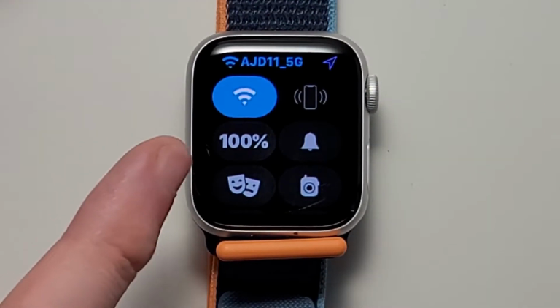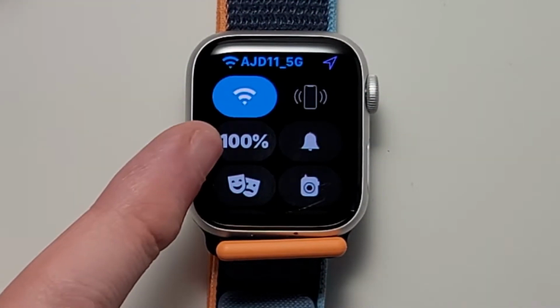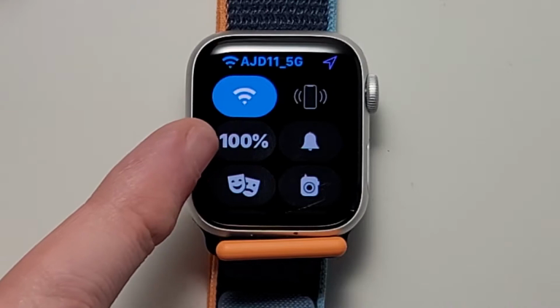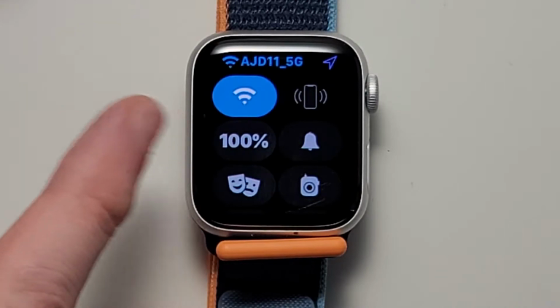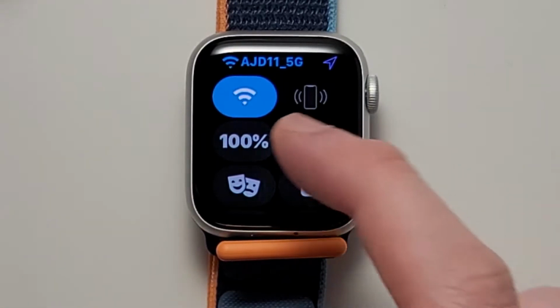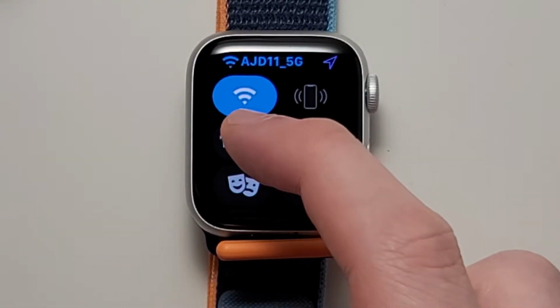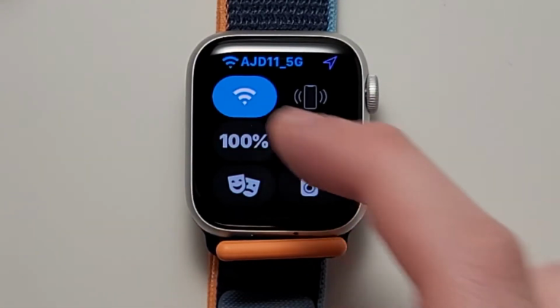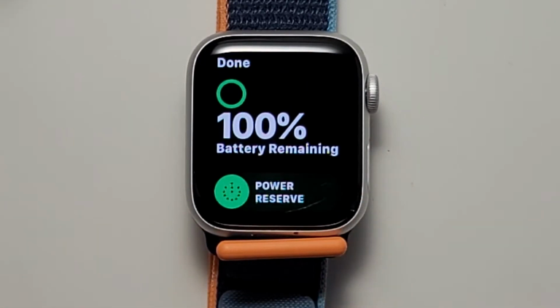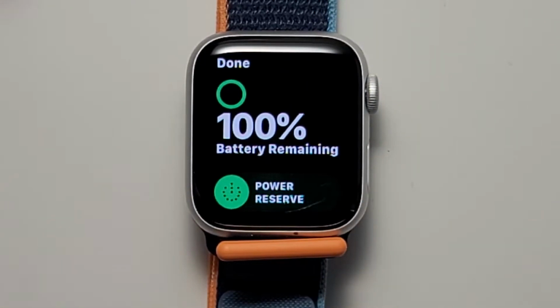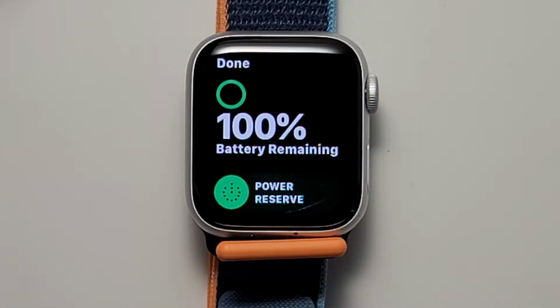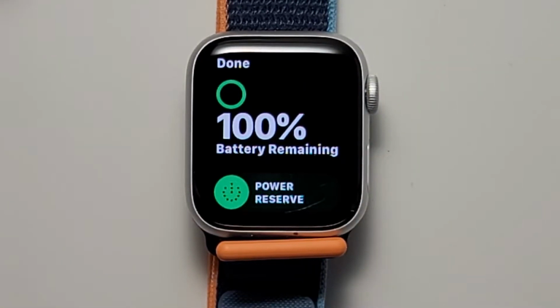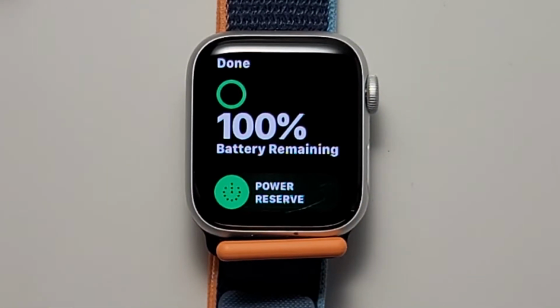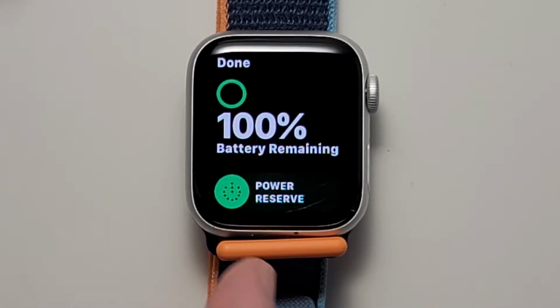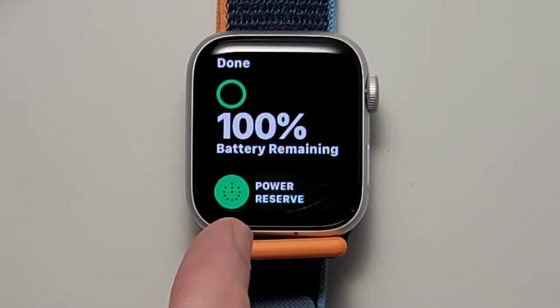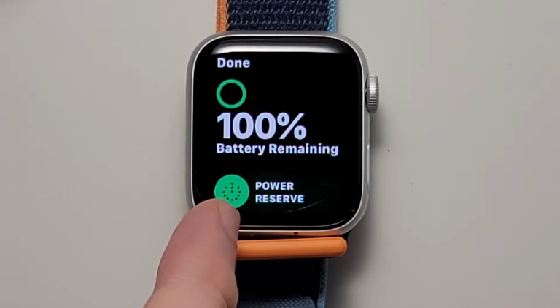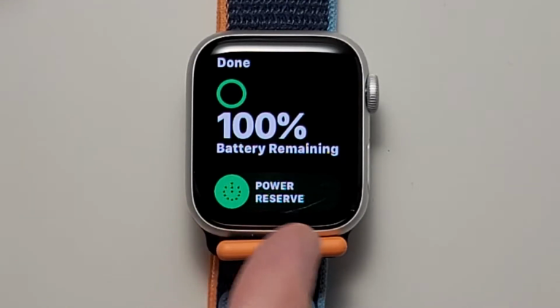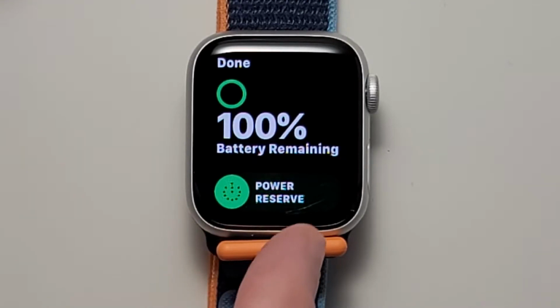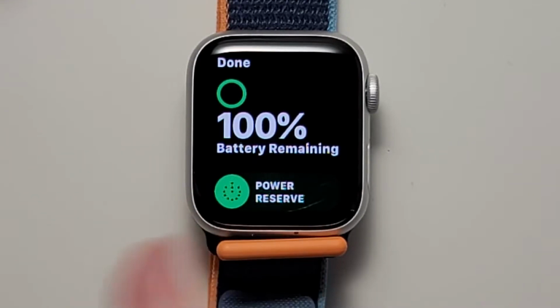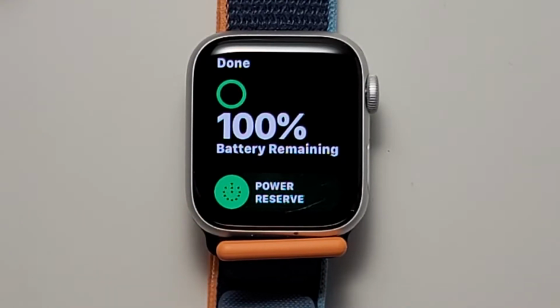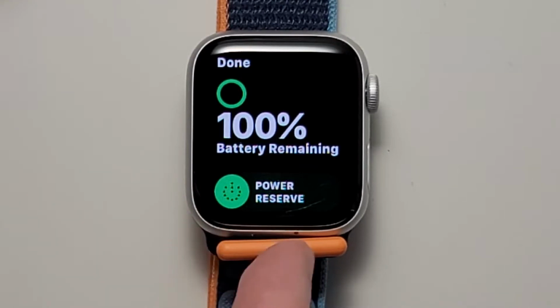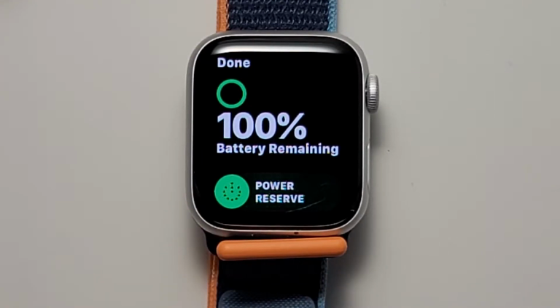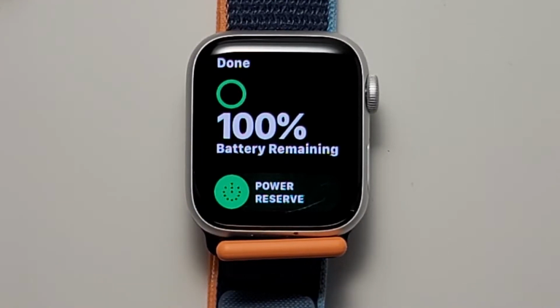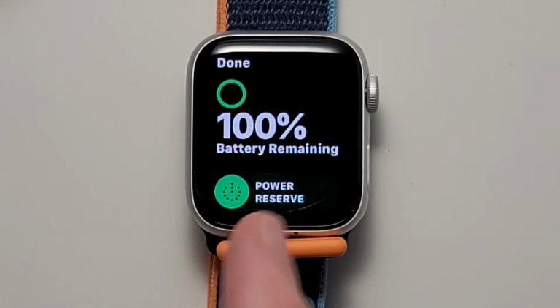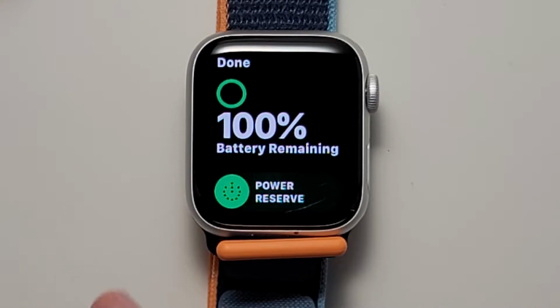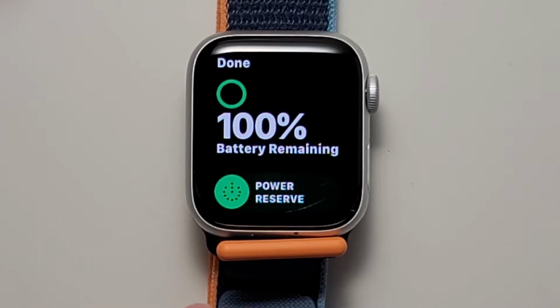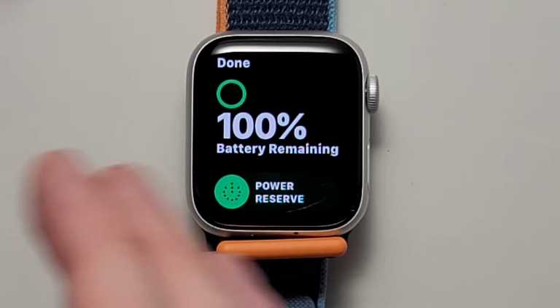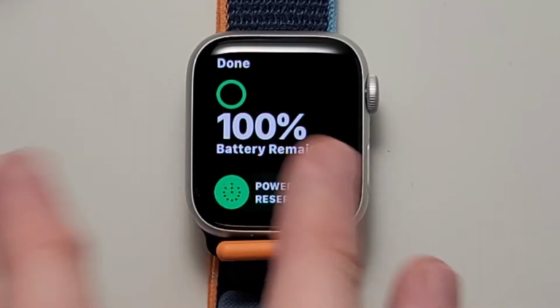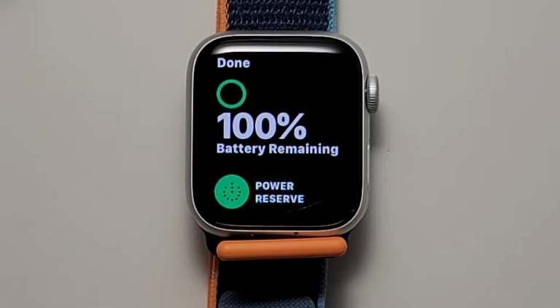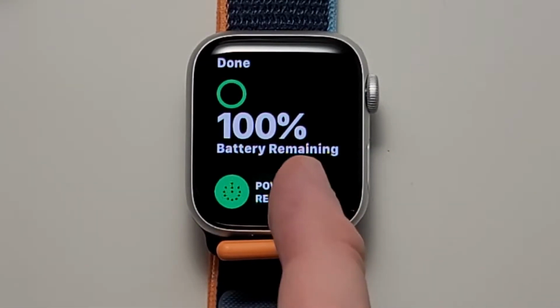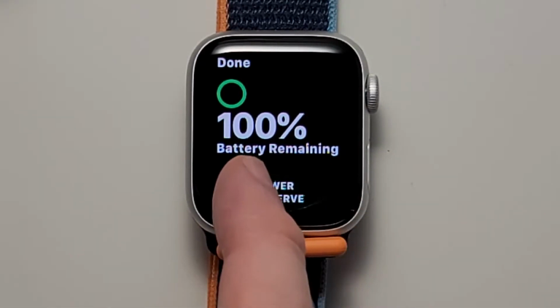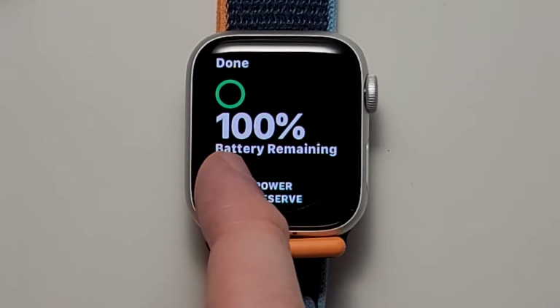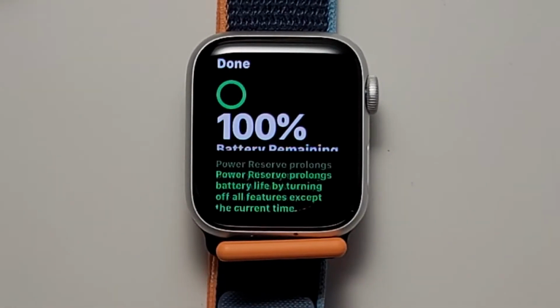Now you guys can see right here we have the battery, so just press on that. You should see this option right here for power reserve. To turn it on, as long as you're not charging it, you're going to swipe to the right like that.